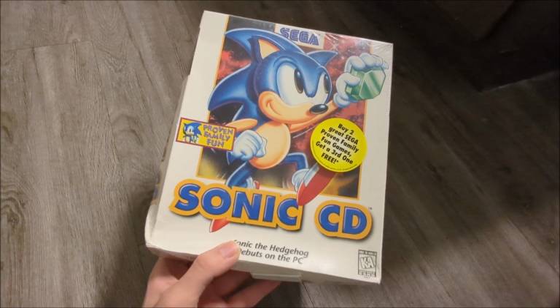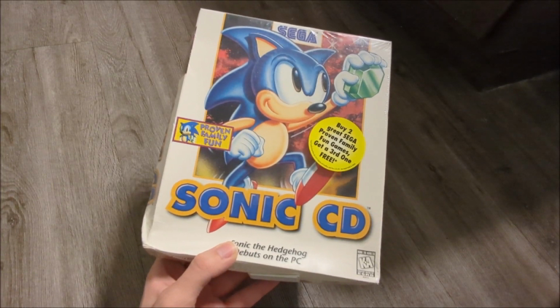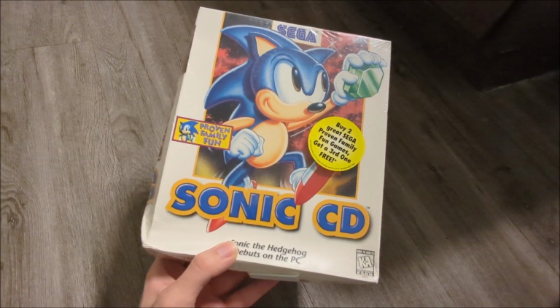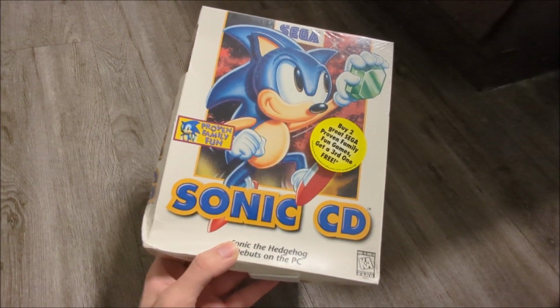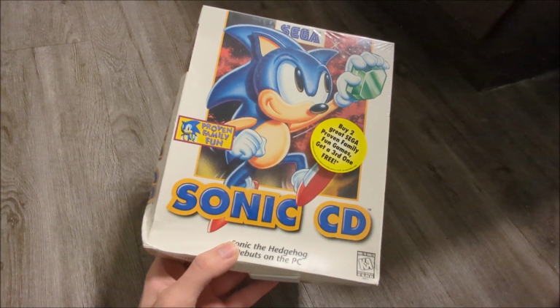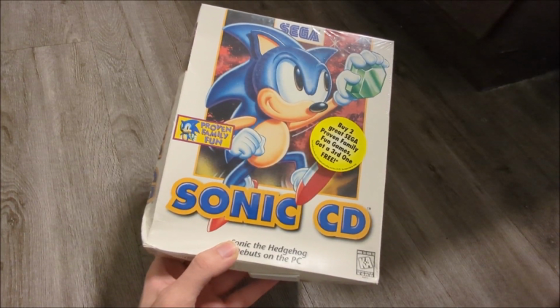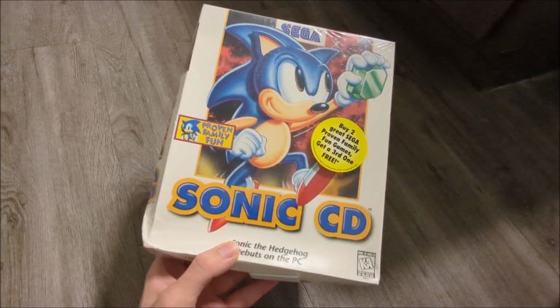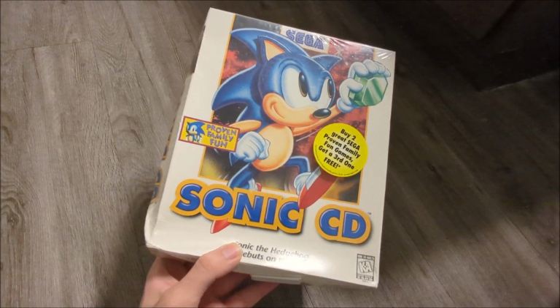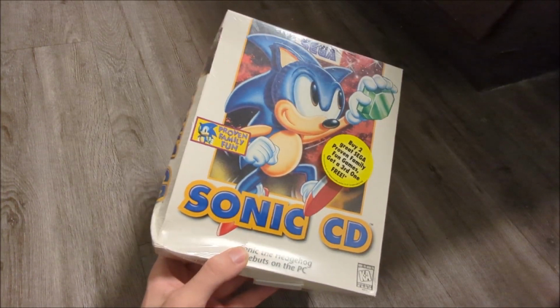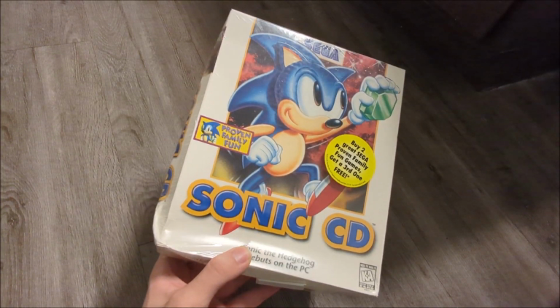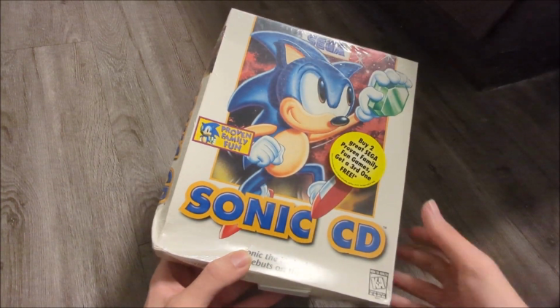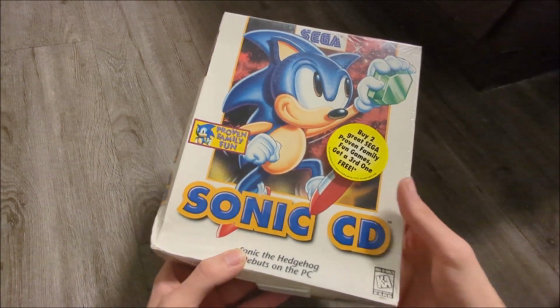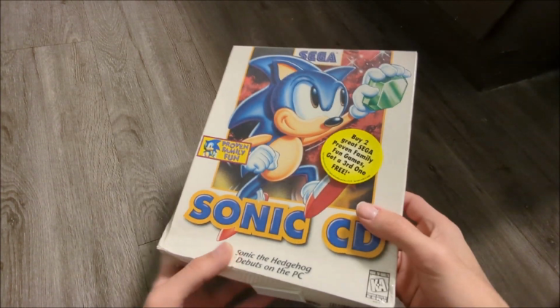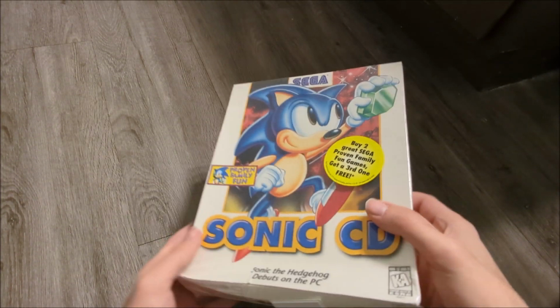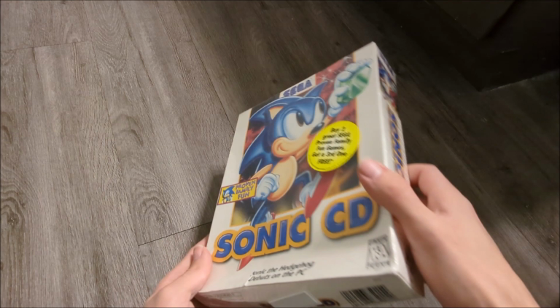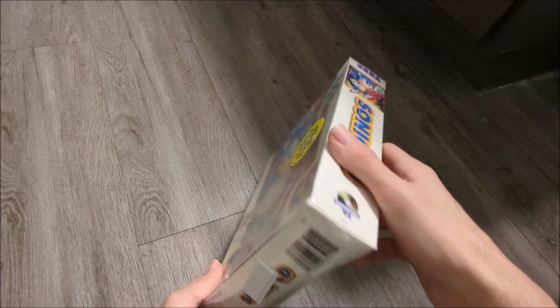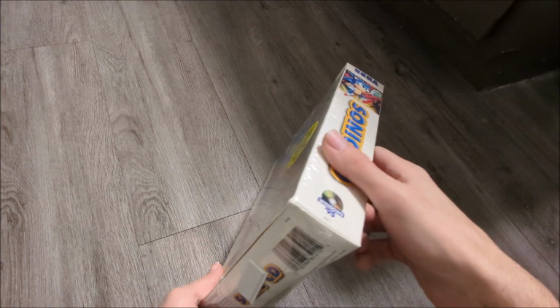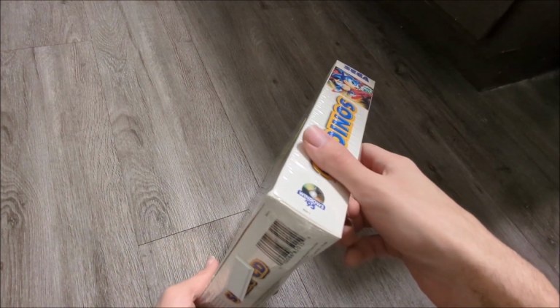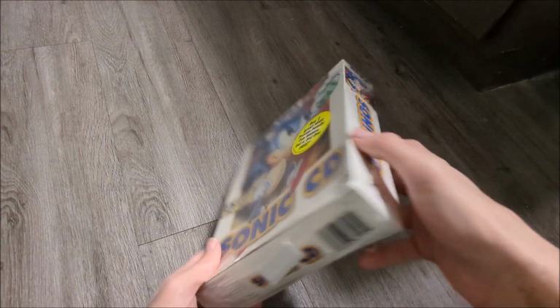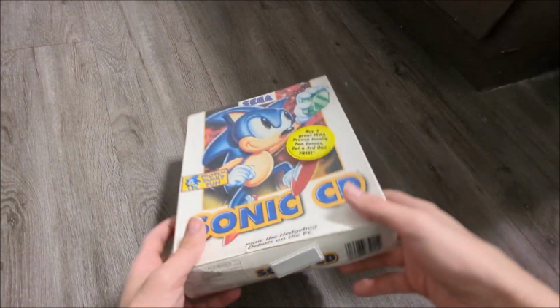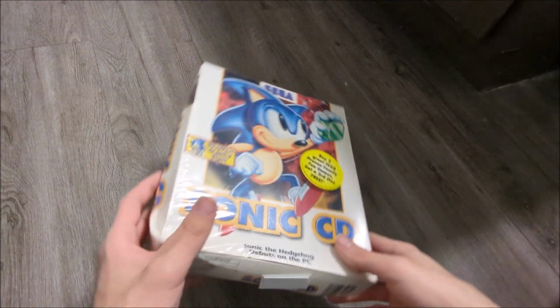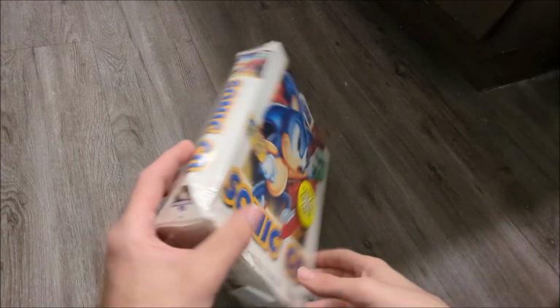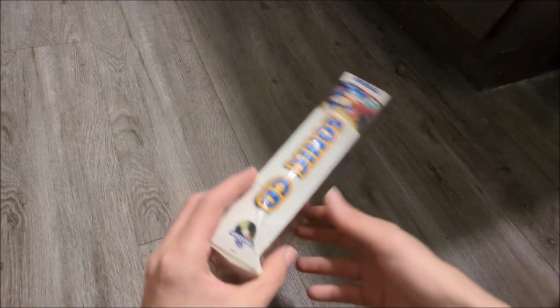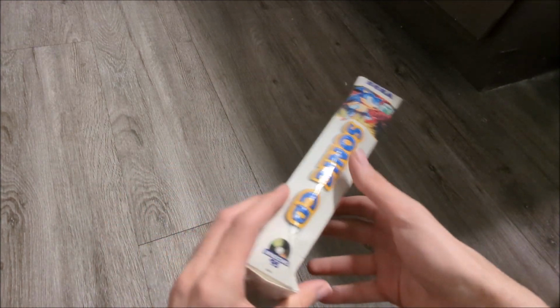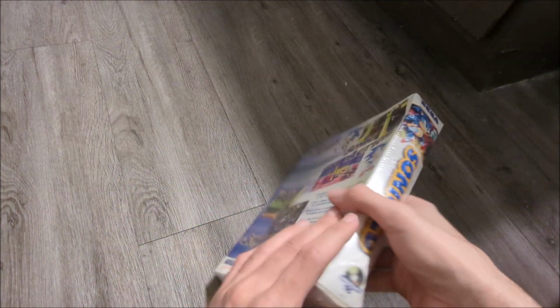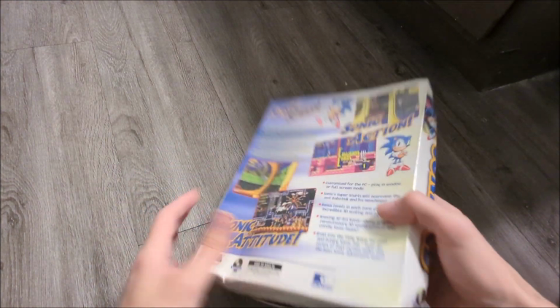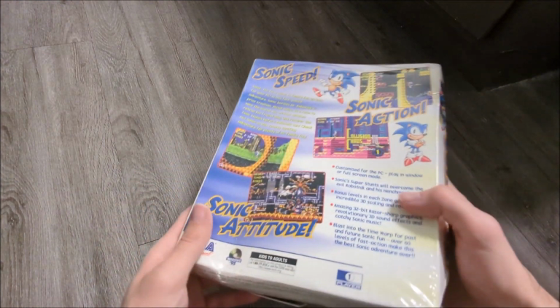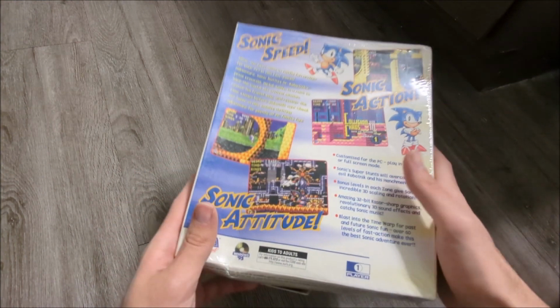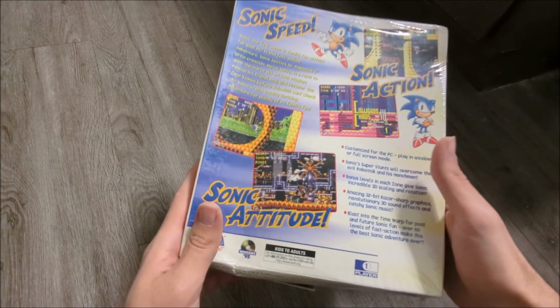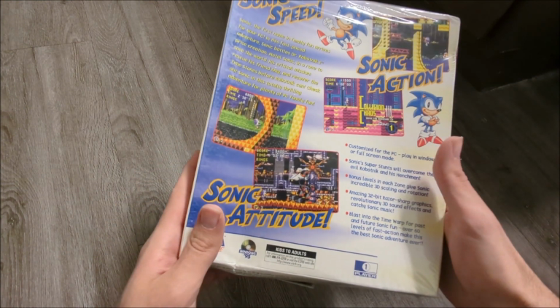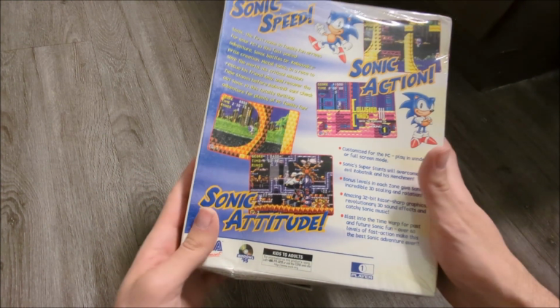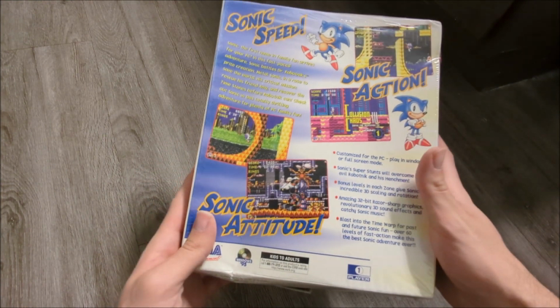Hi everybody, it's Software Archives here. Today I'm going to be unboxing this original copy of Sonic CD. This isn't the expert release, this is the original release.